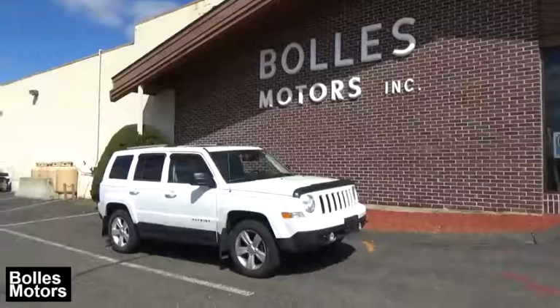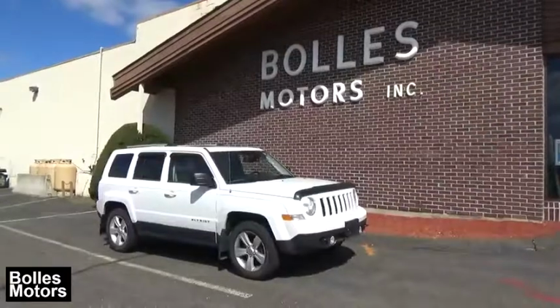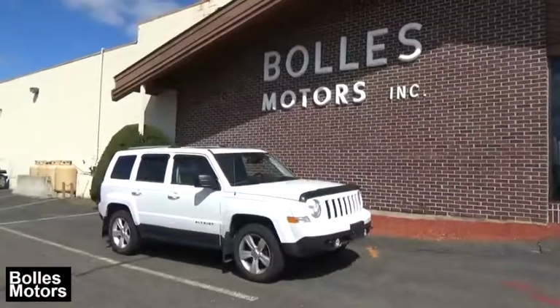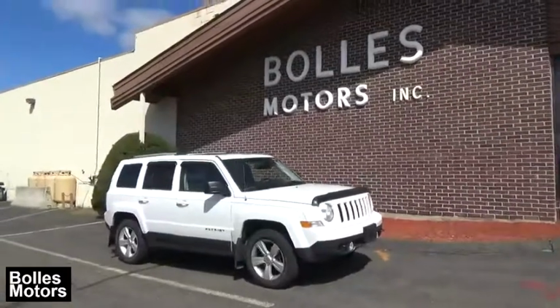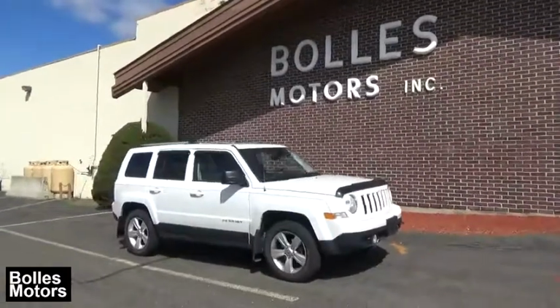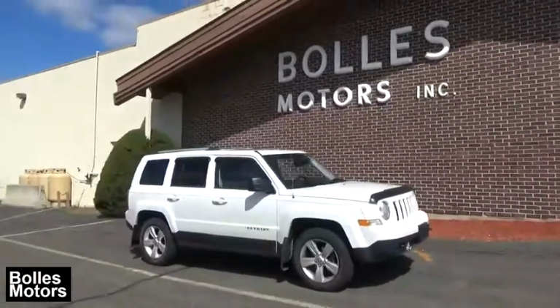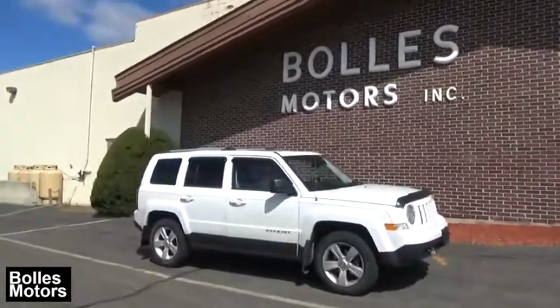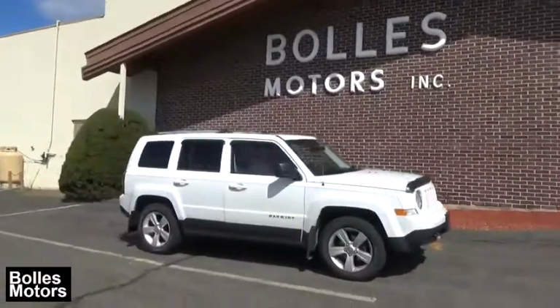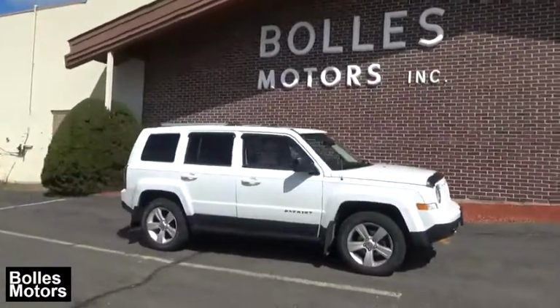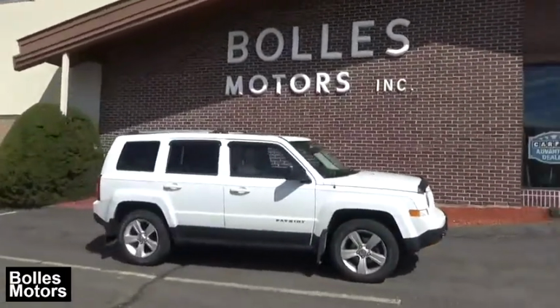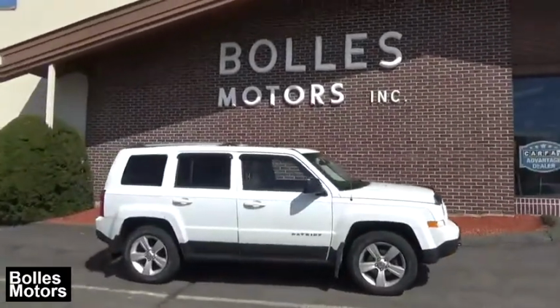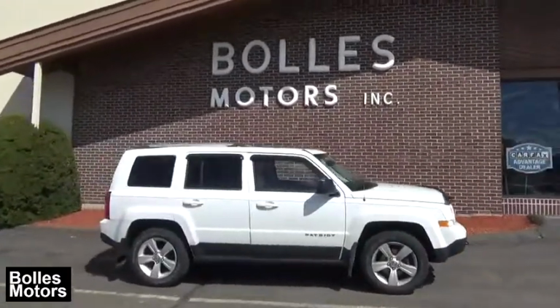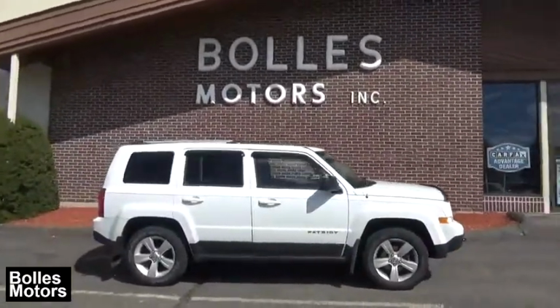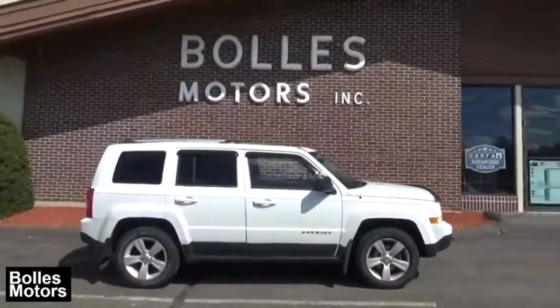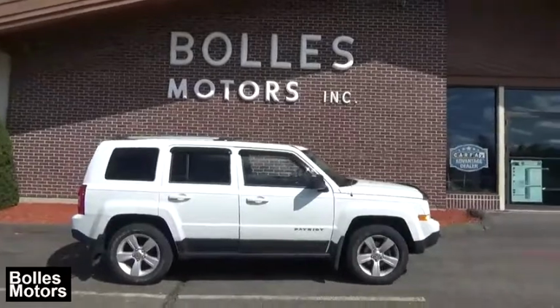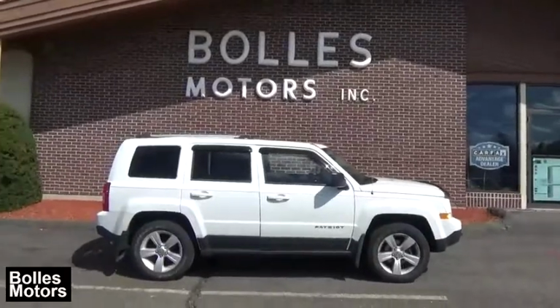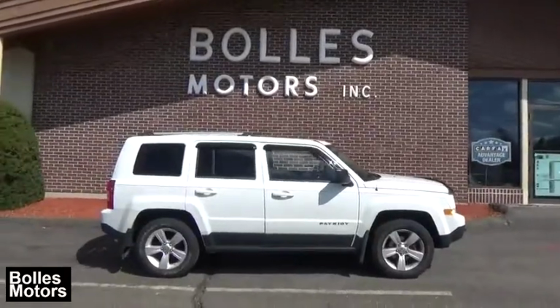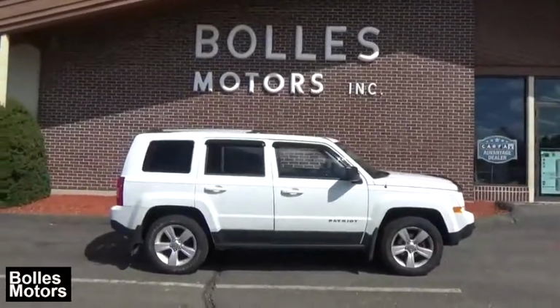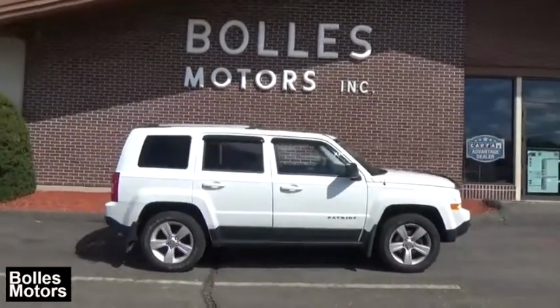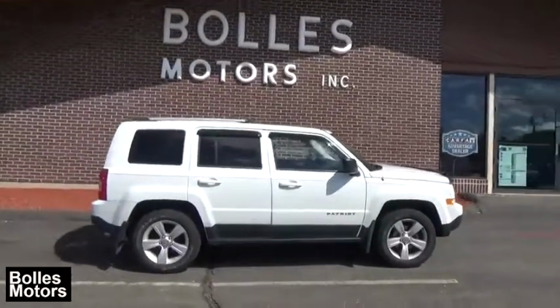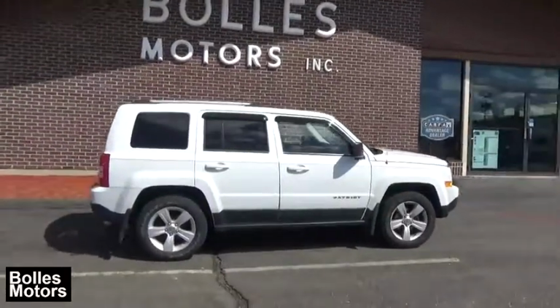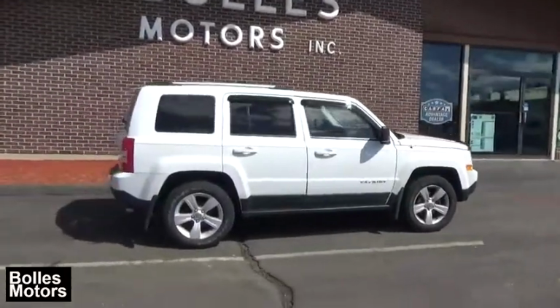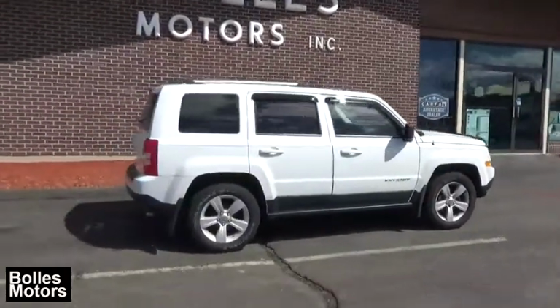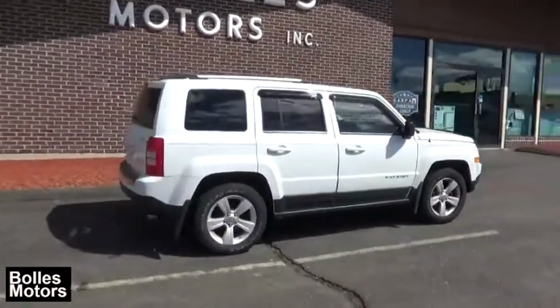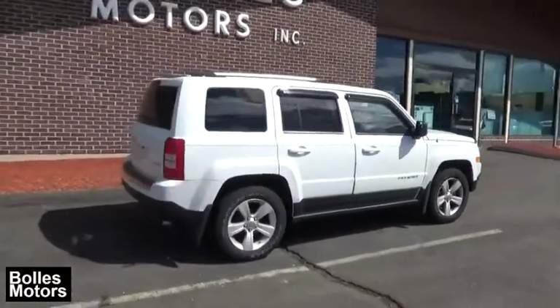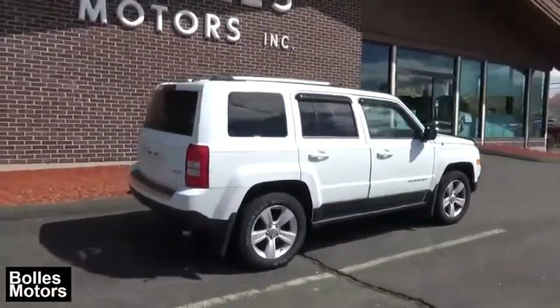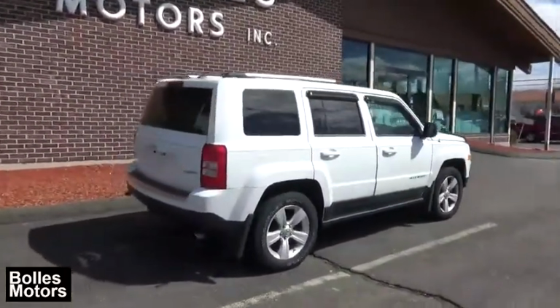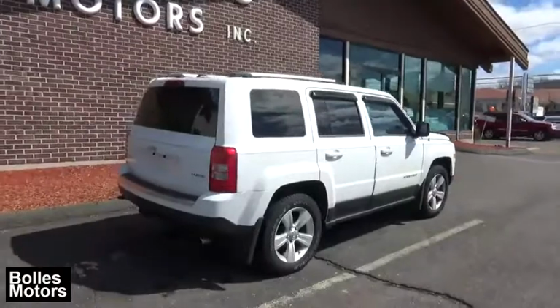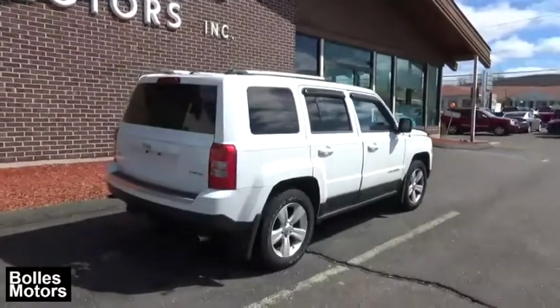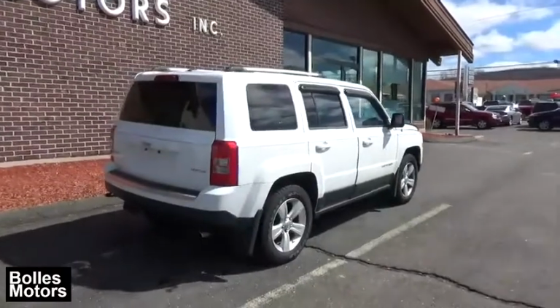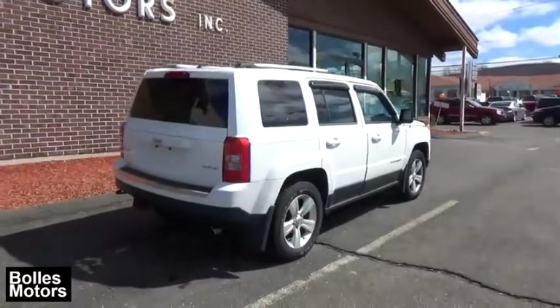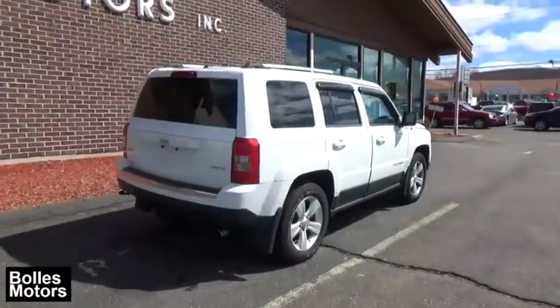The 2012 Jeep Patriot. The Jeep Patriot is unmistakably a Jeep. It looks like a cross between a Jeep Liberty and Jeep Compass, or maybe a three-quarter scale version of the big Jeep Commander.